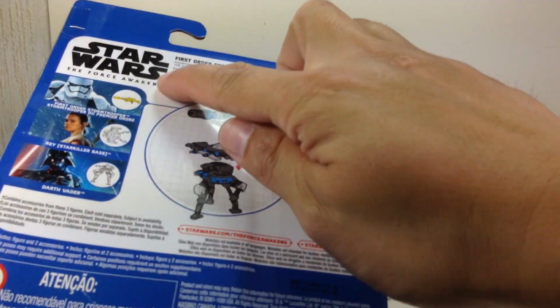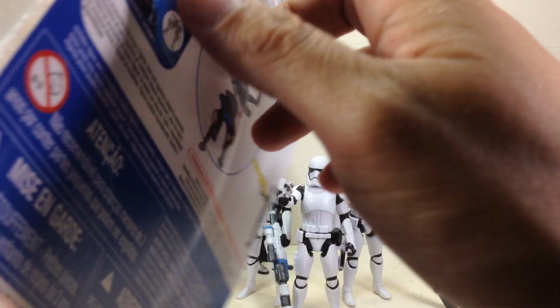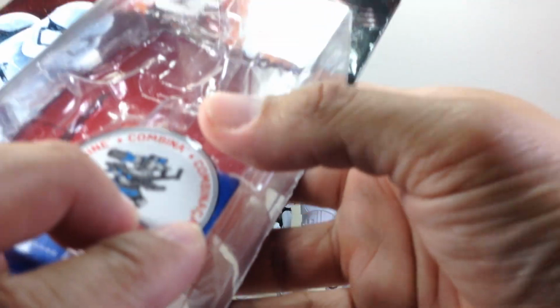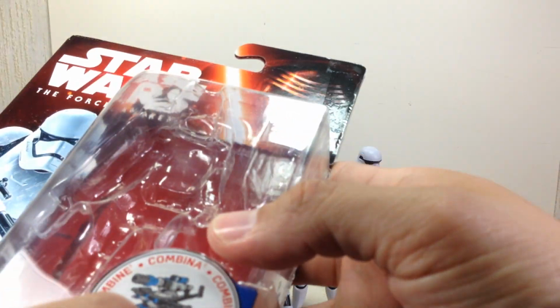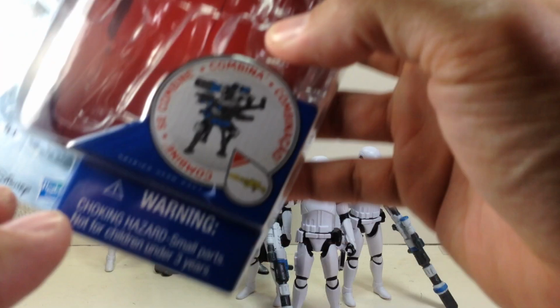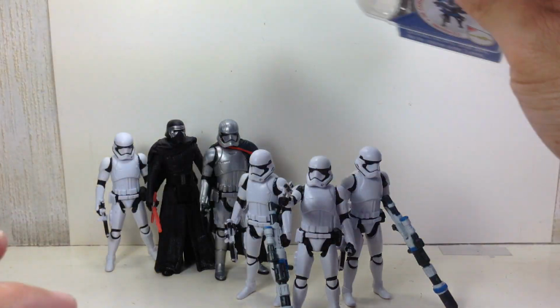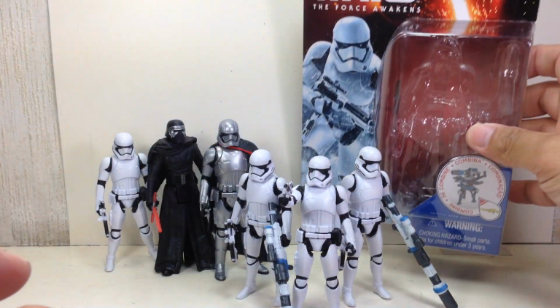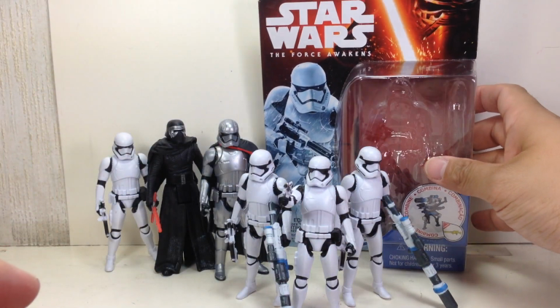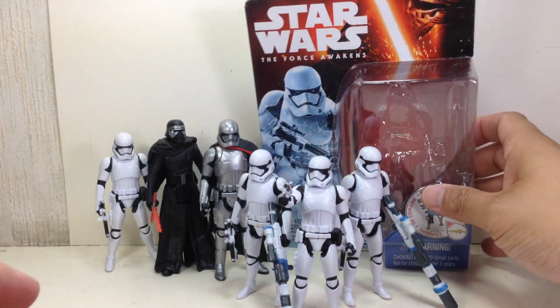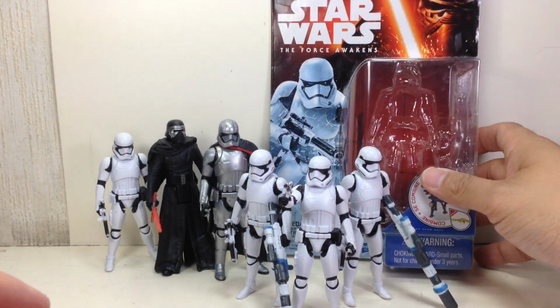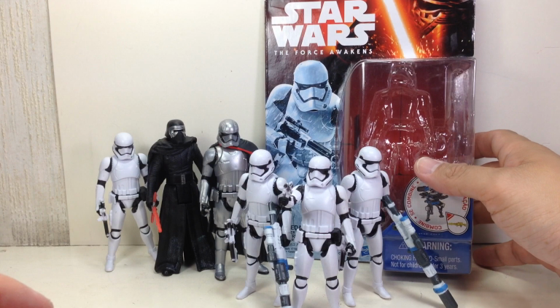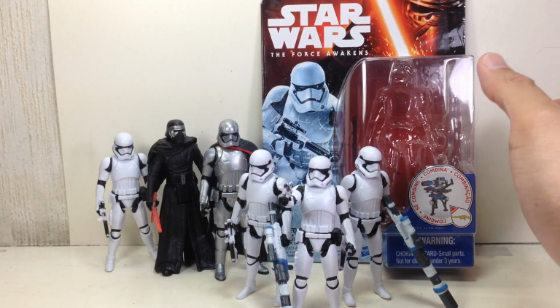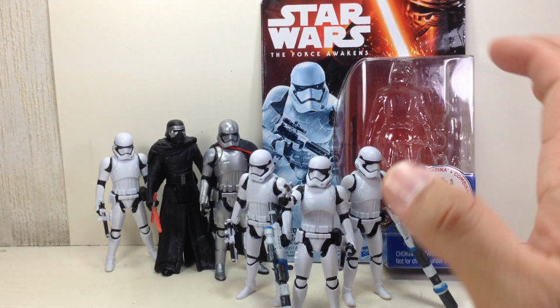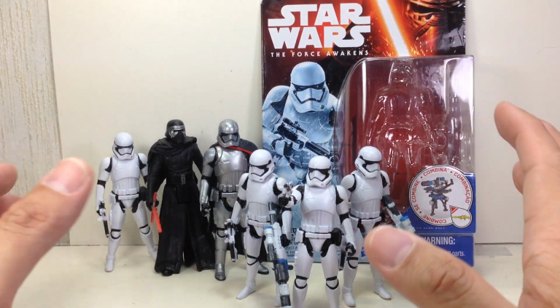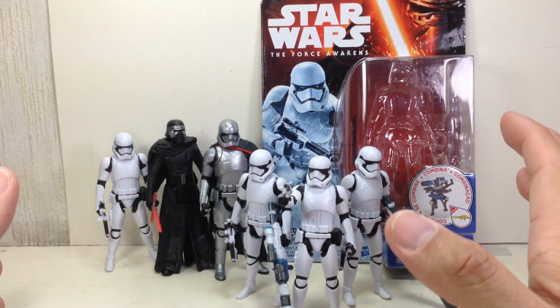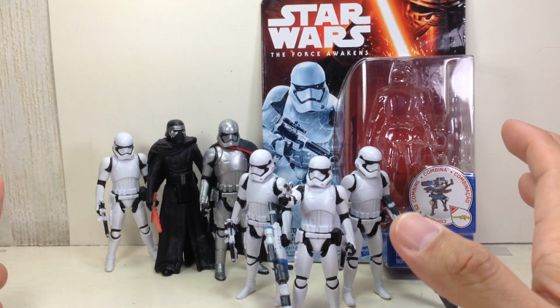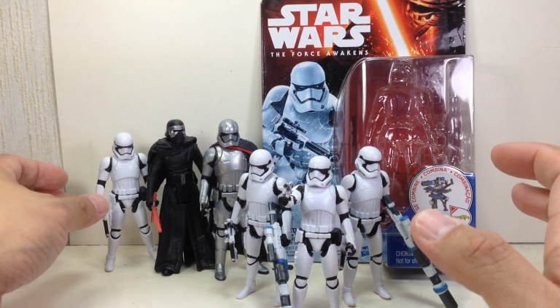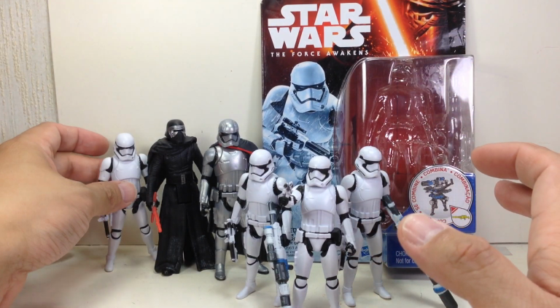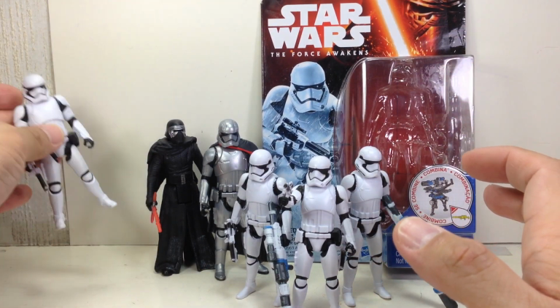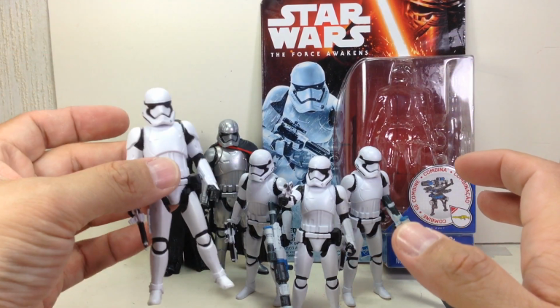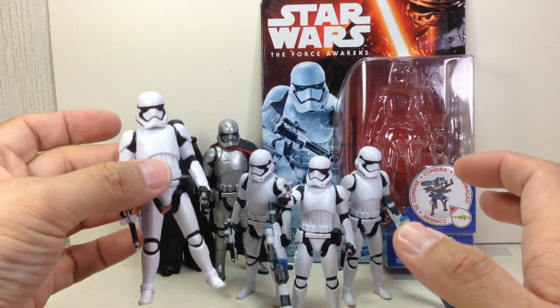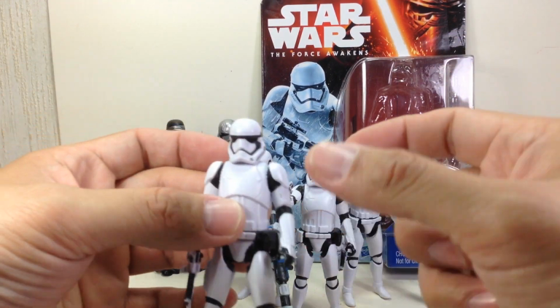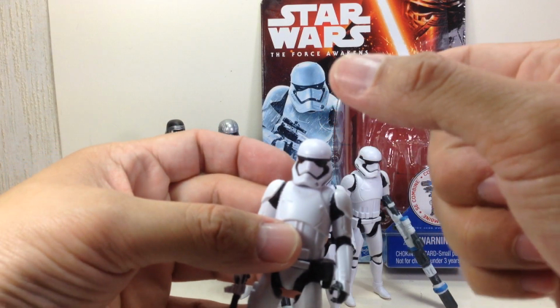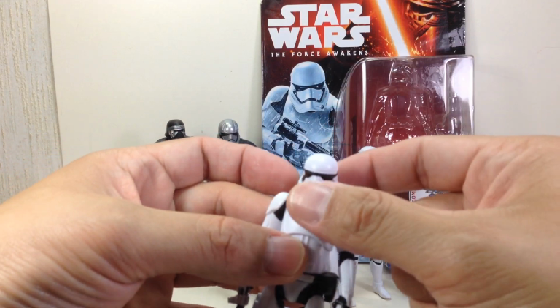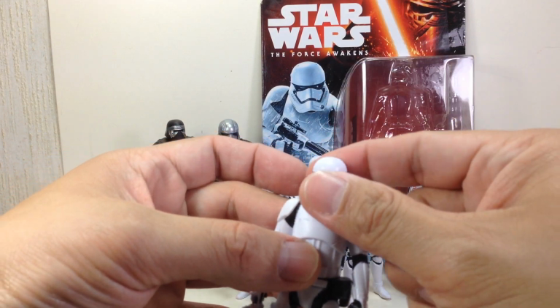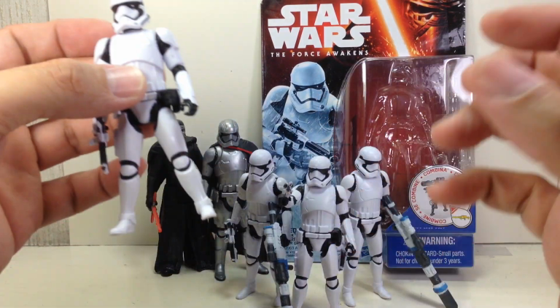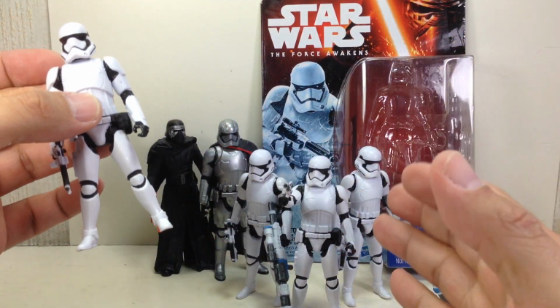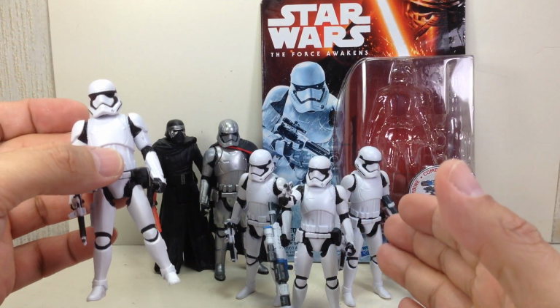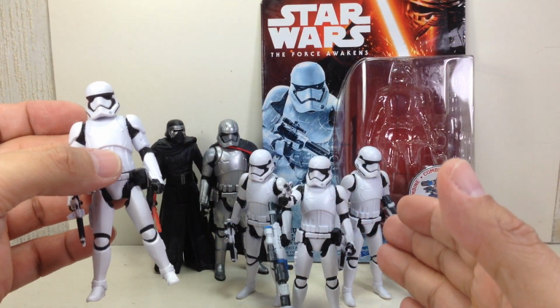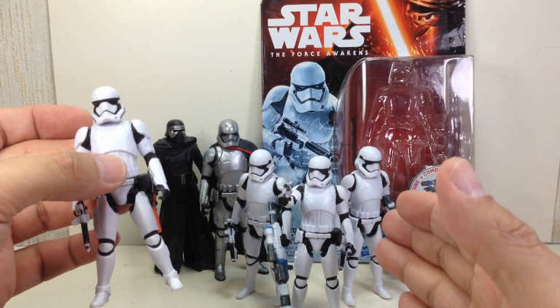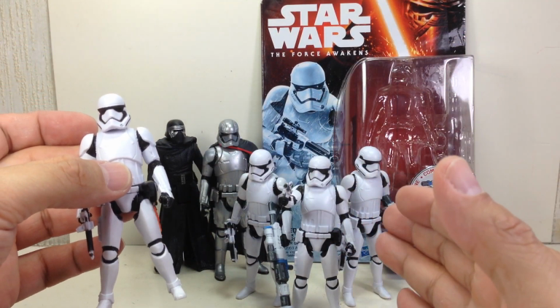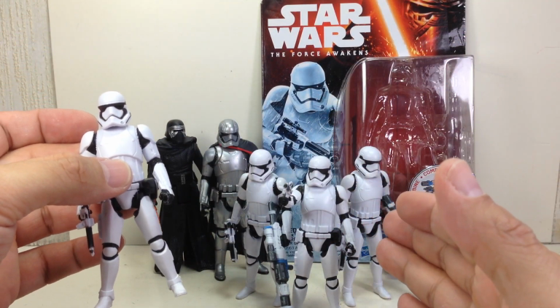That's the rest of the assortment. If you've already picked up the Armor Up Series Stormtrooper — this one, that came with that snap-on armor — it's exactly the same as this one.